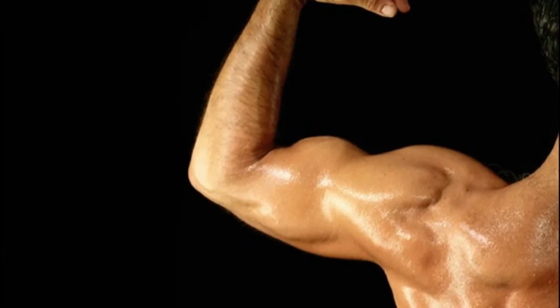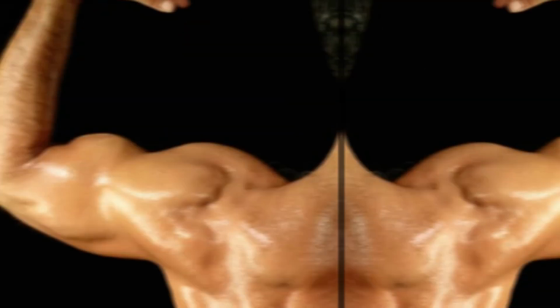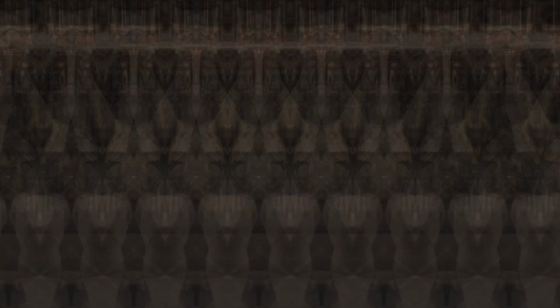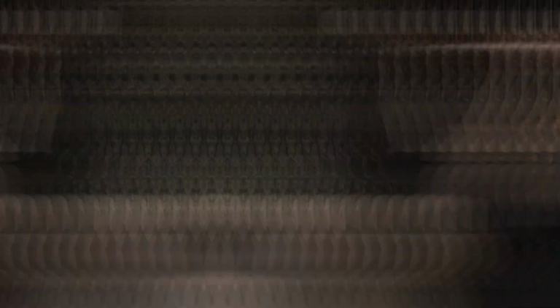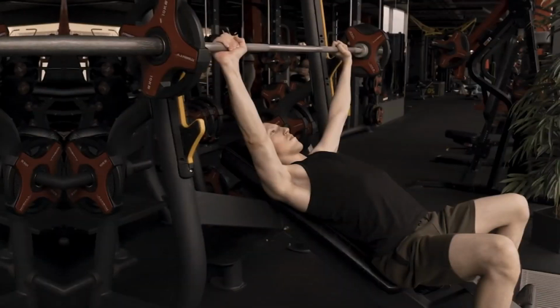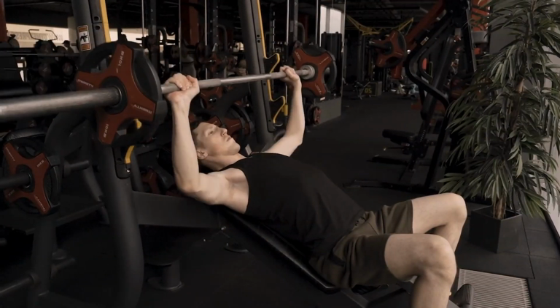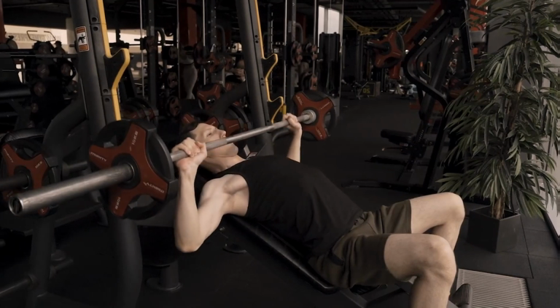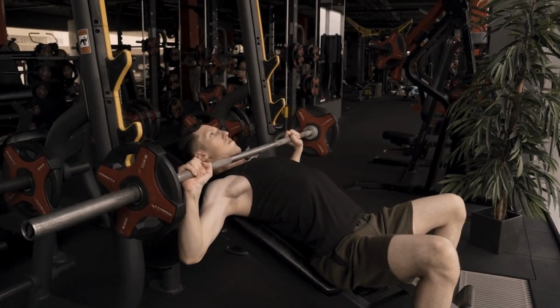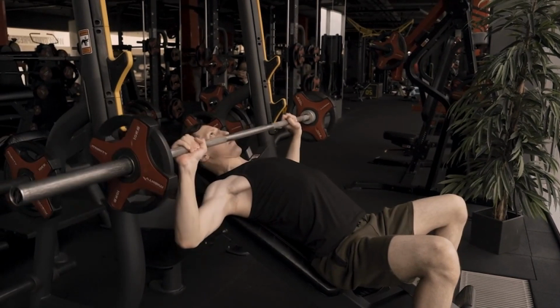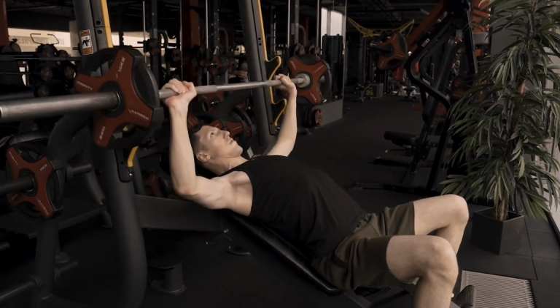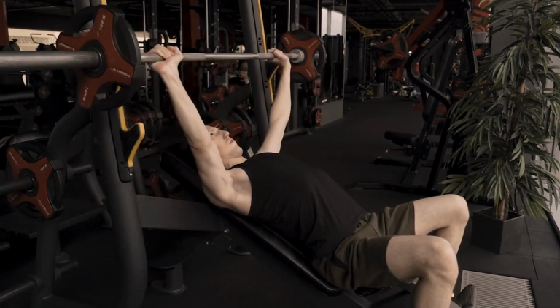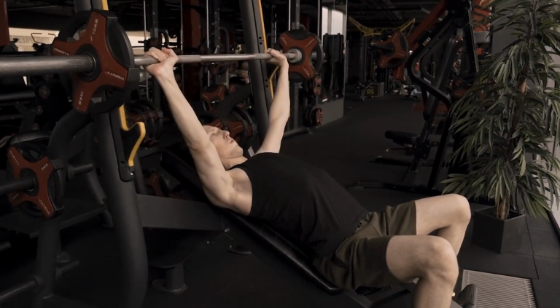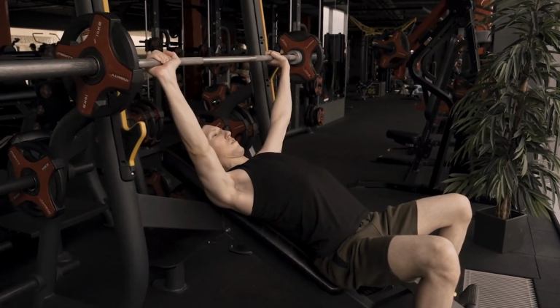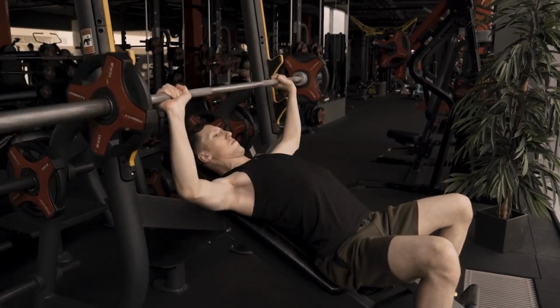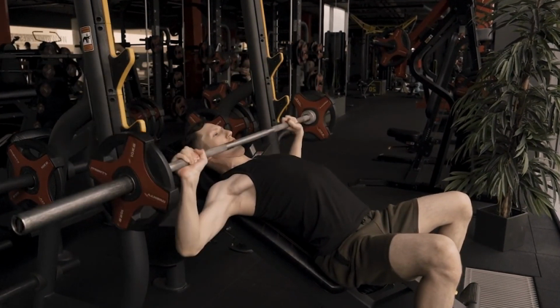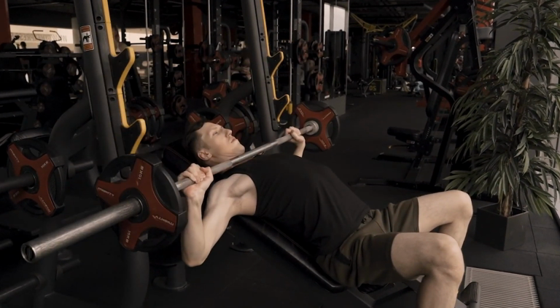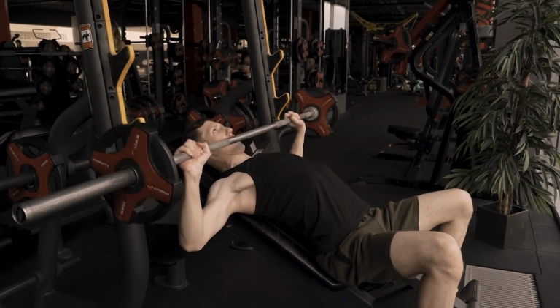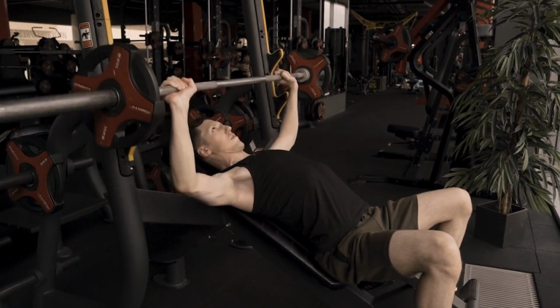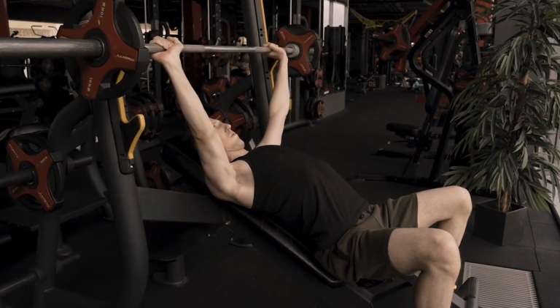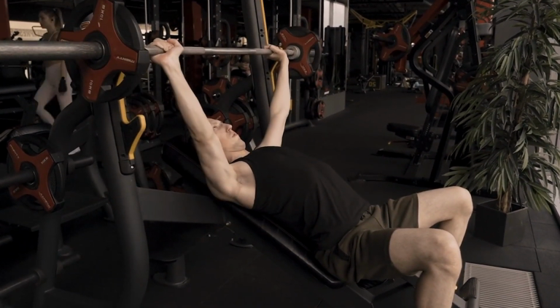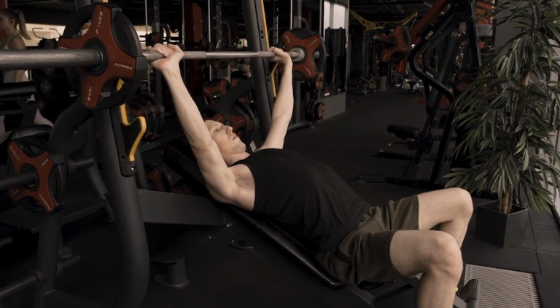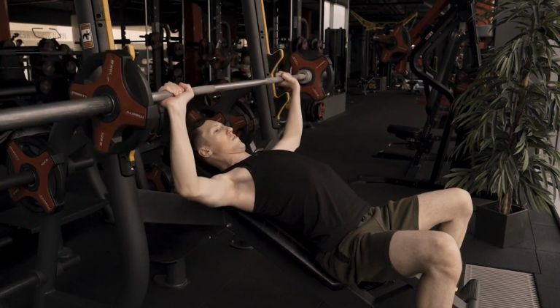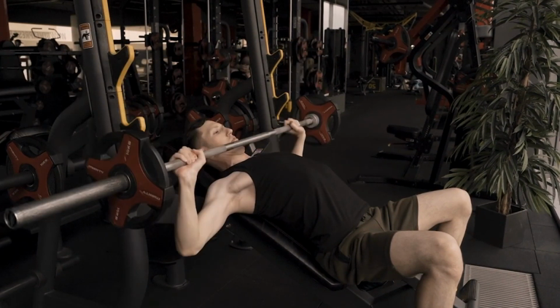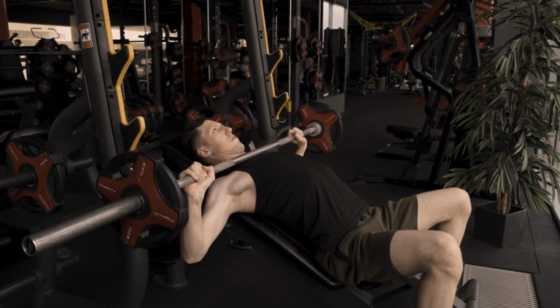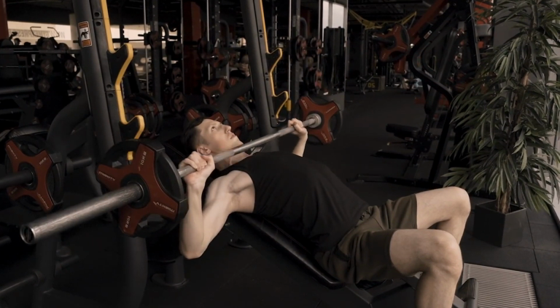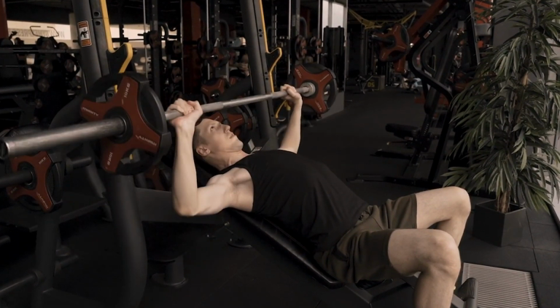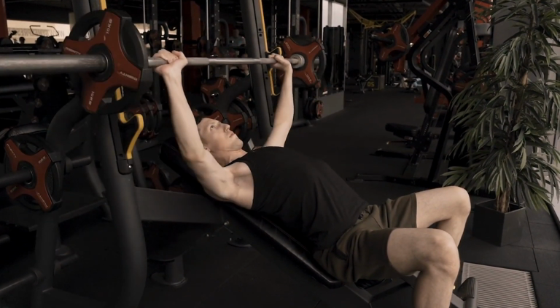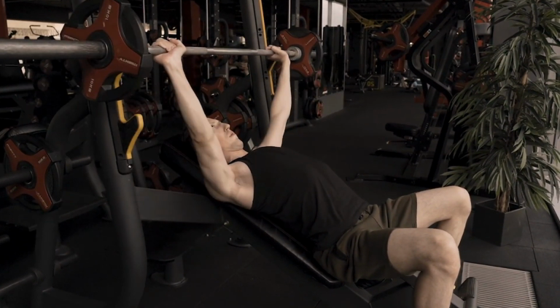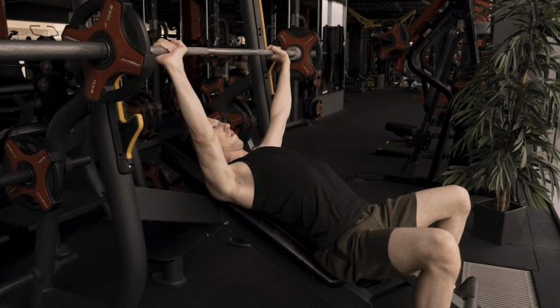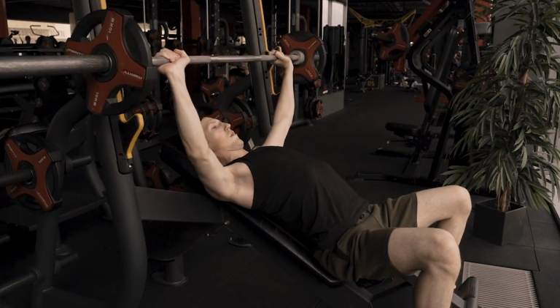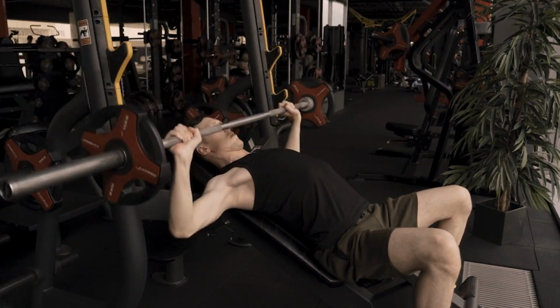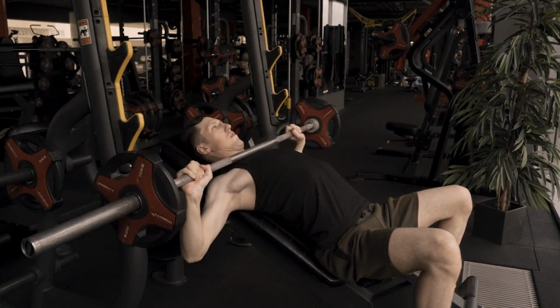When exercising, be sure to keep all three points of contact — namely your glutes, the back of your head, and all of your feet — firmly planted on the bench and on the floor, respectively.